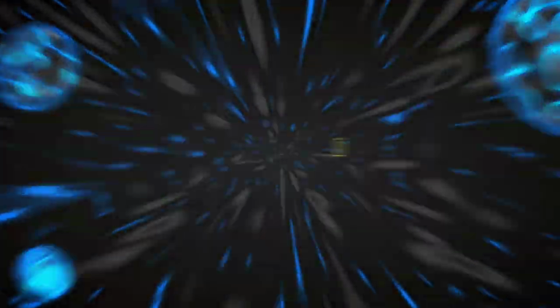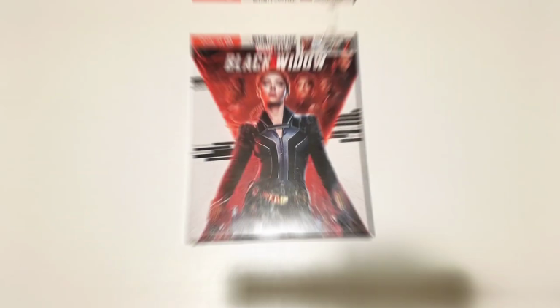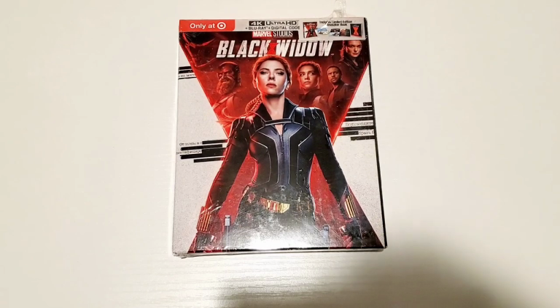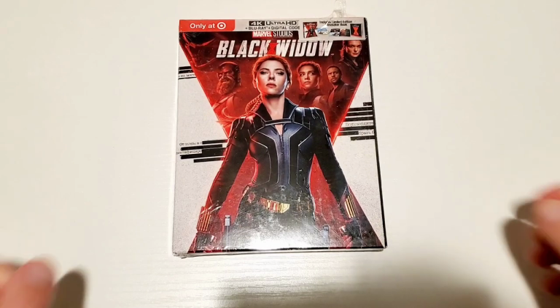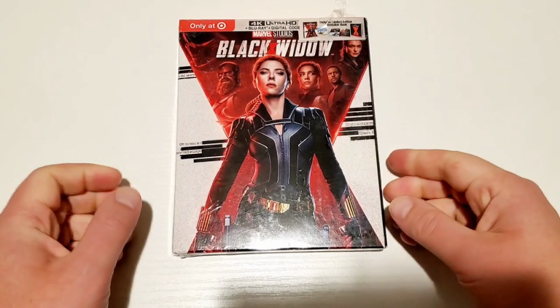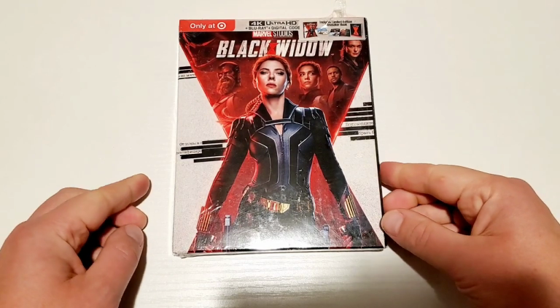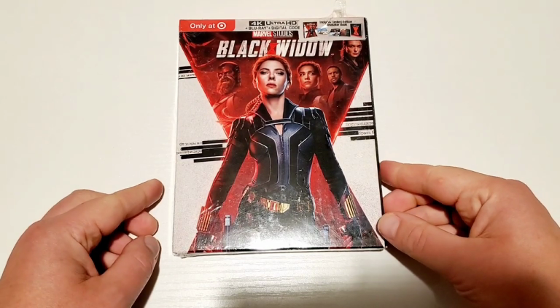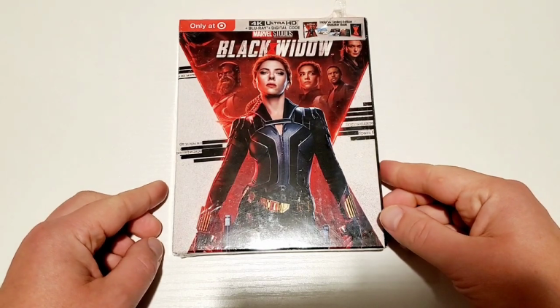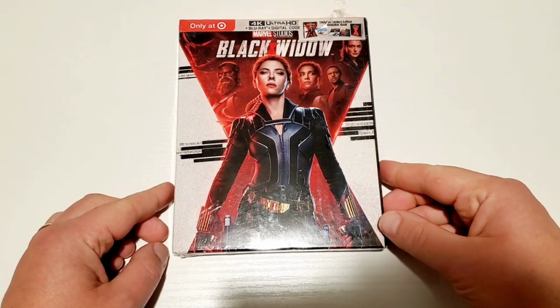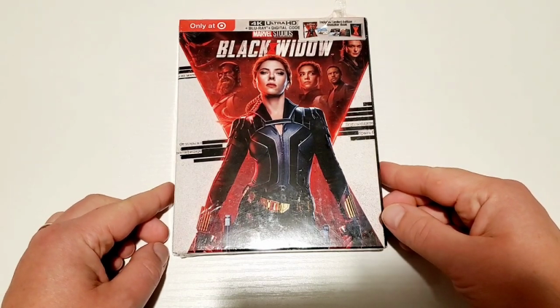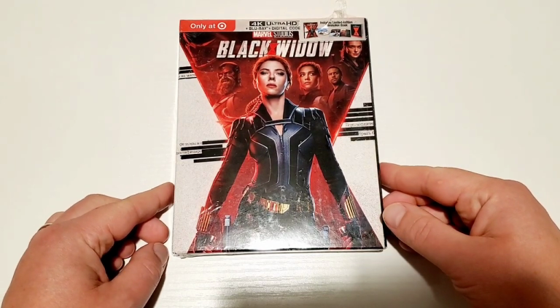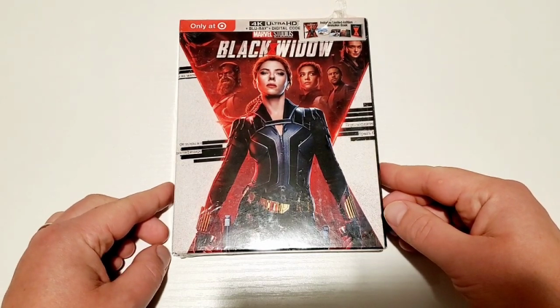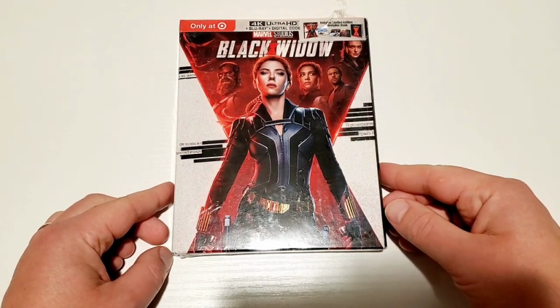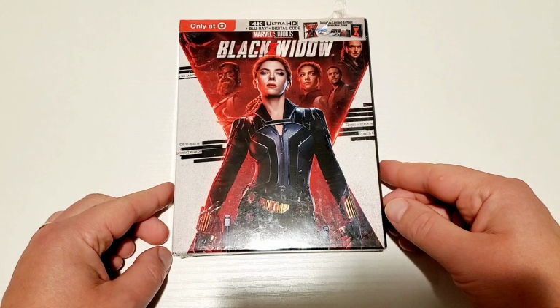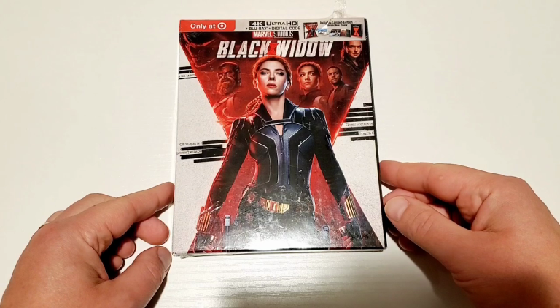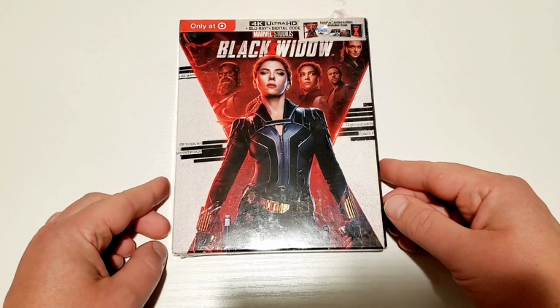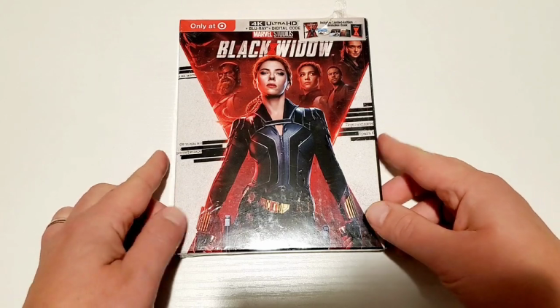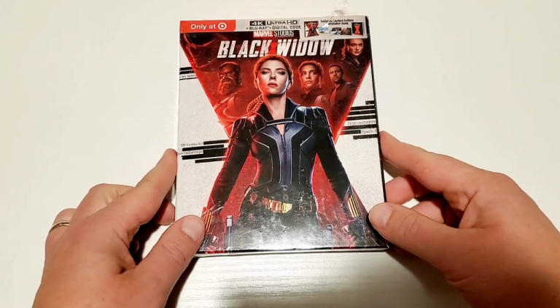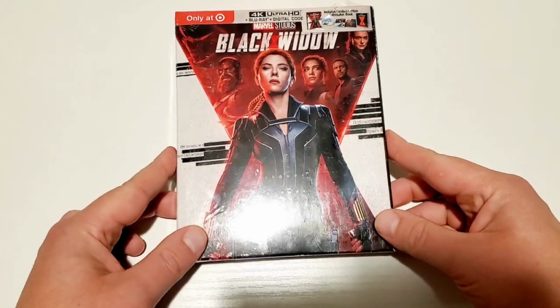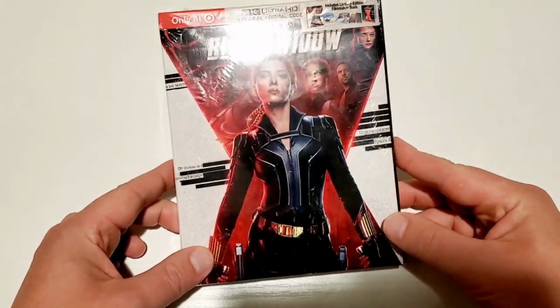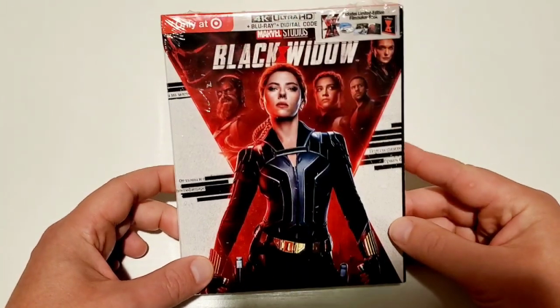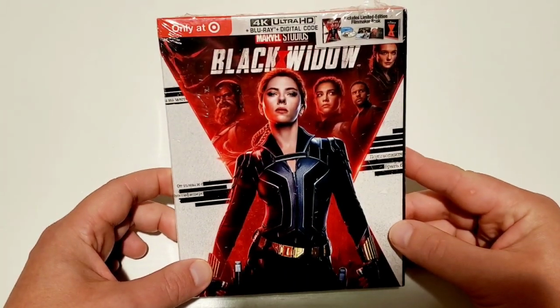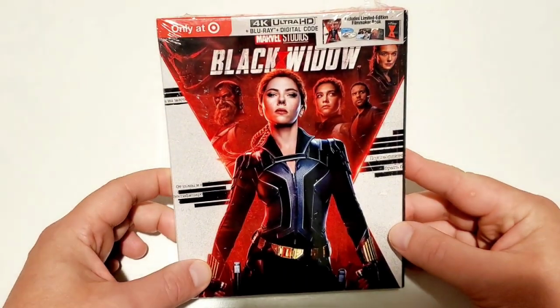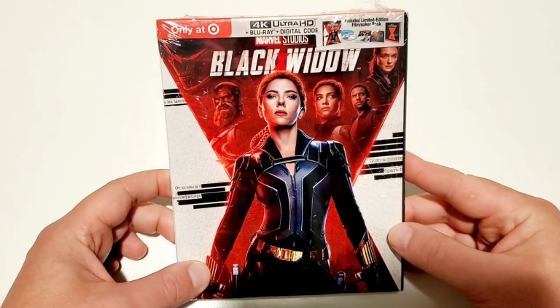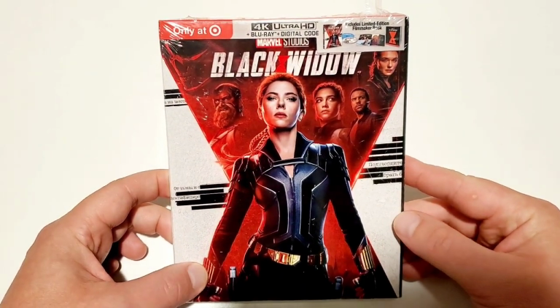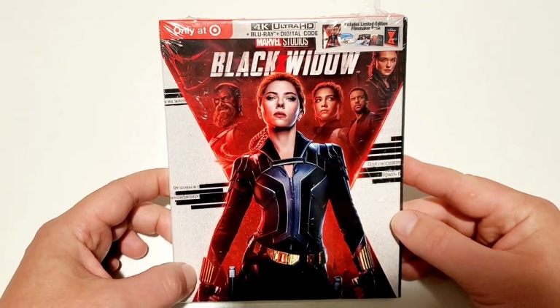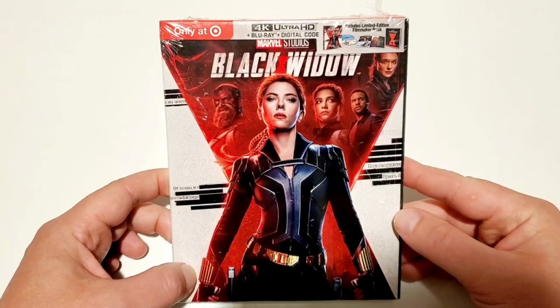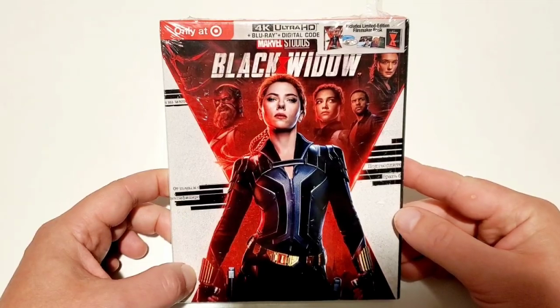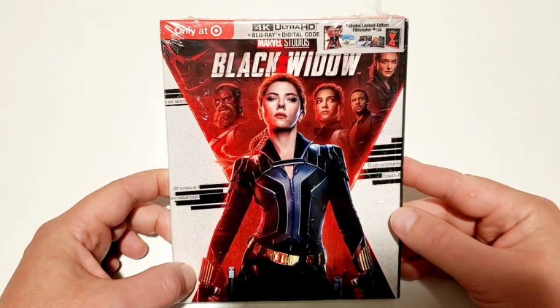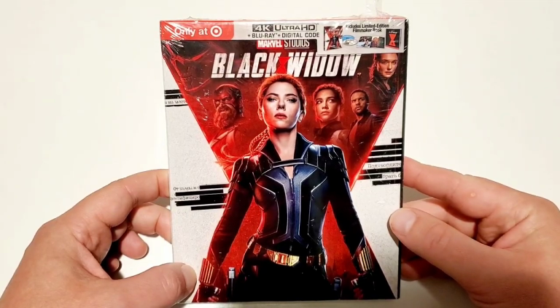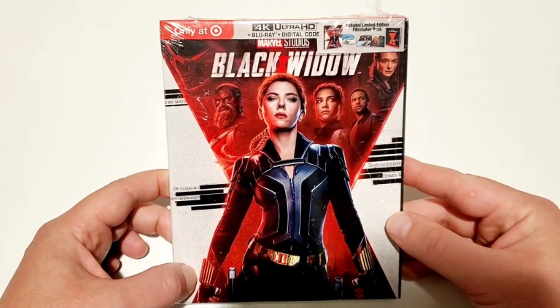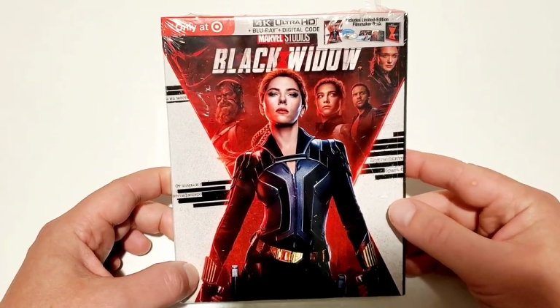What is up everybody and welcome back to the Mid-Level Media channel, your hub for everything physical media. I am here today for this very quick unboxing of the 4K Target exclusive of the new Marvel film Black Widow.